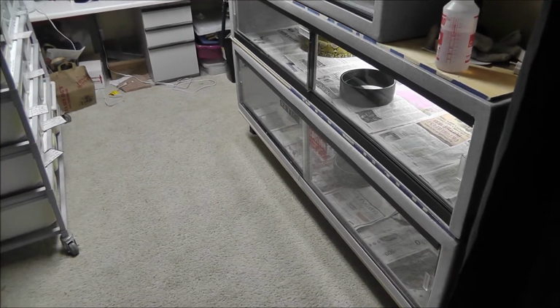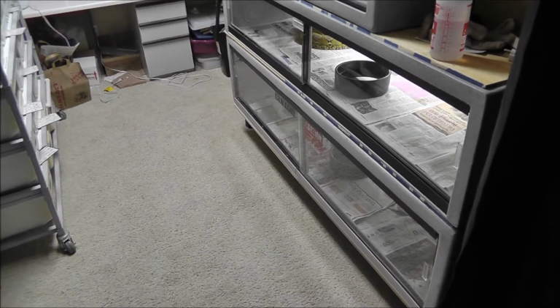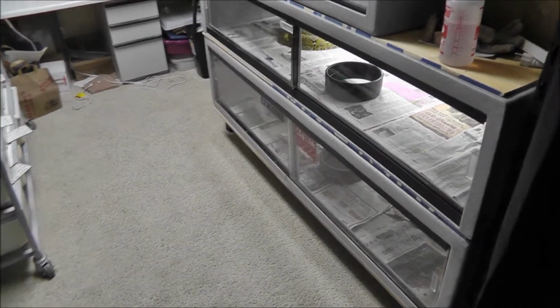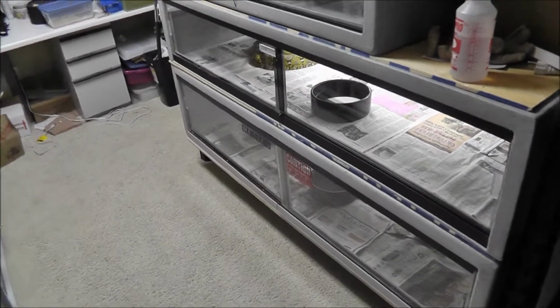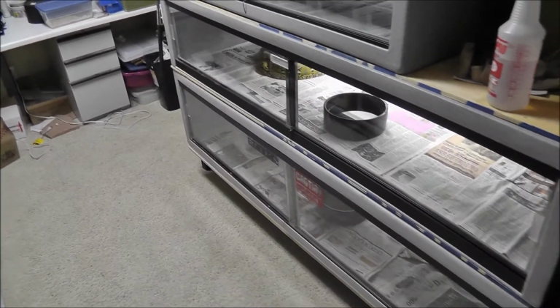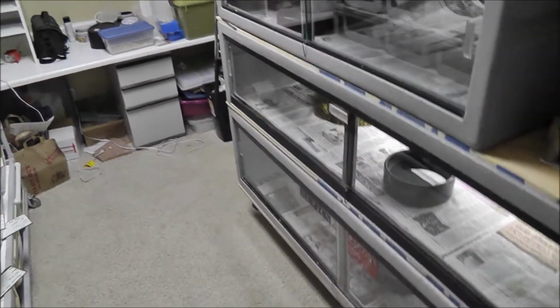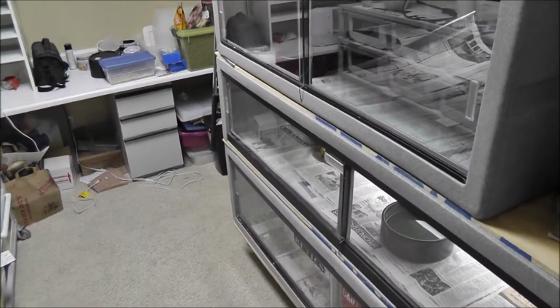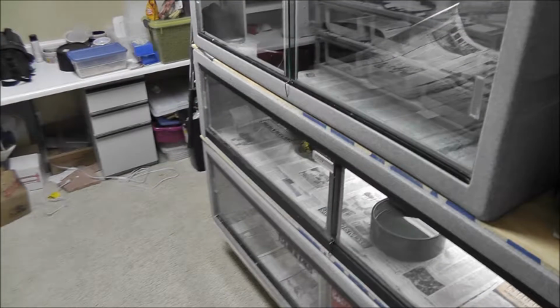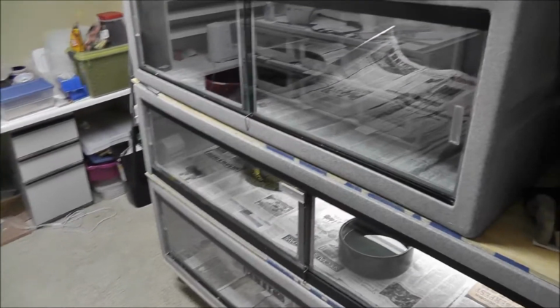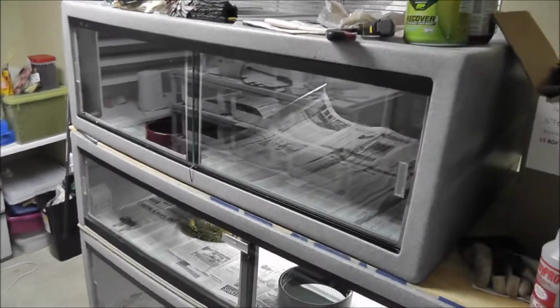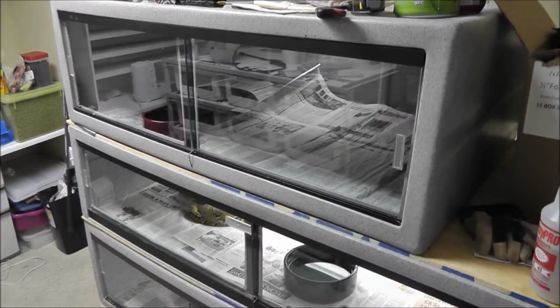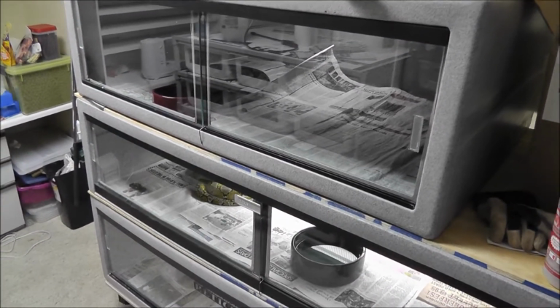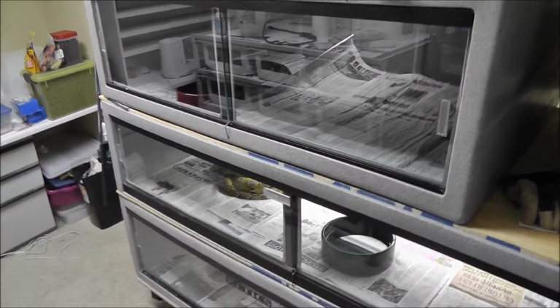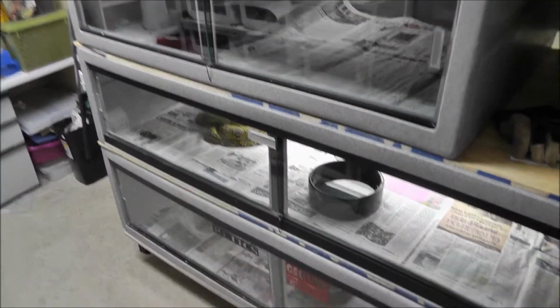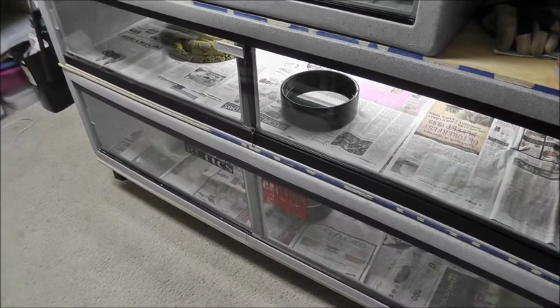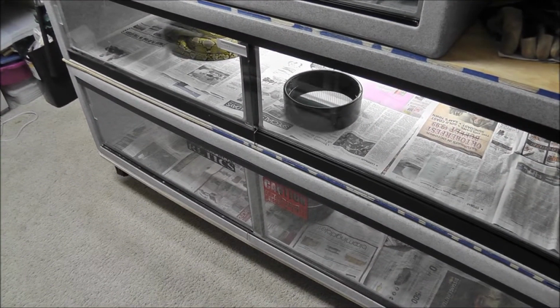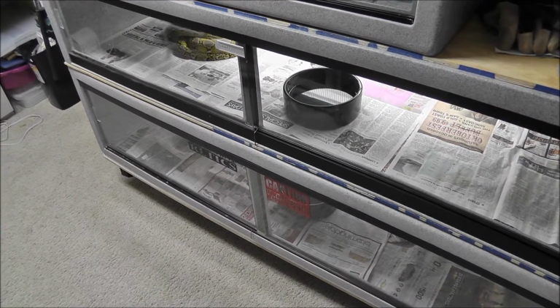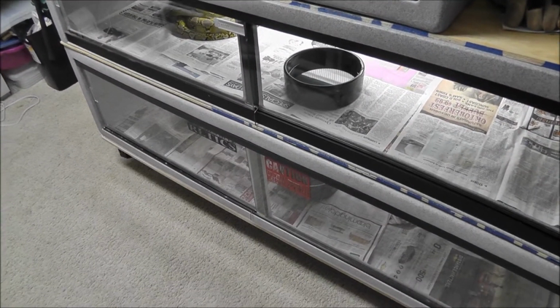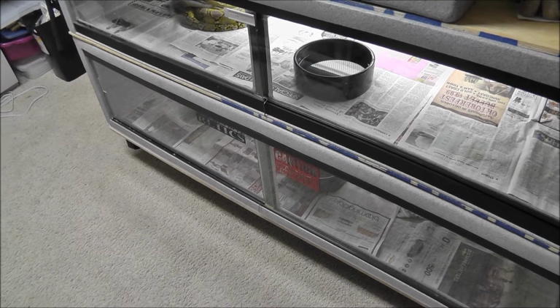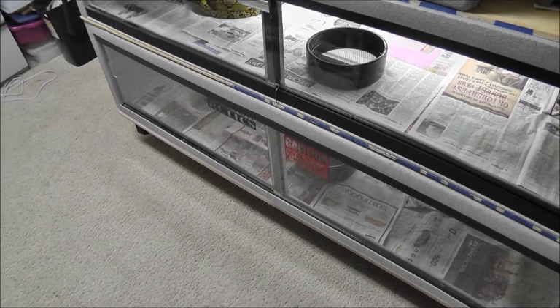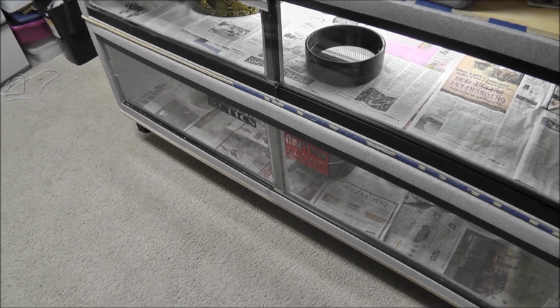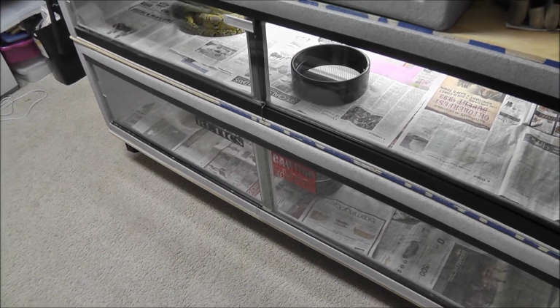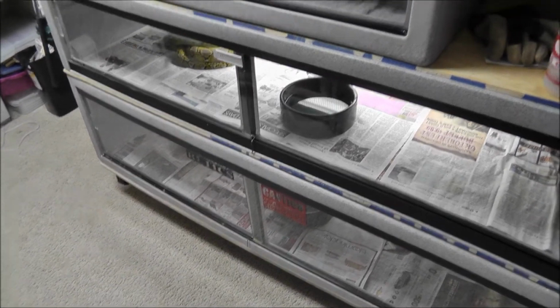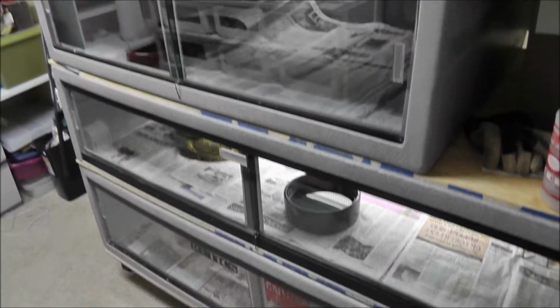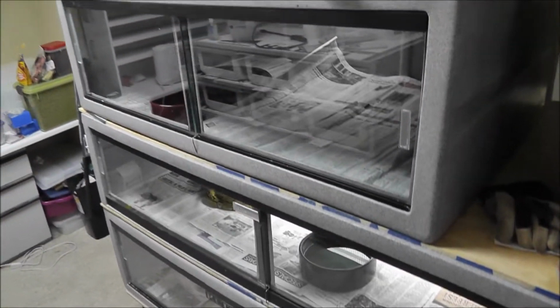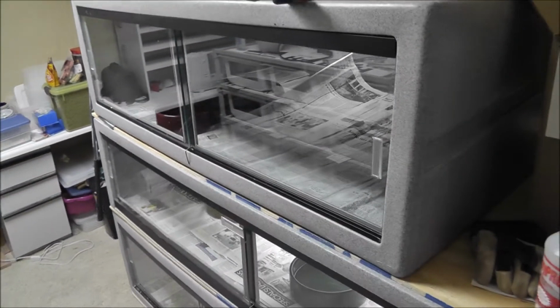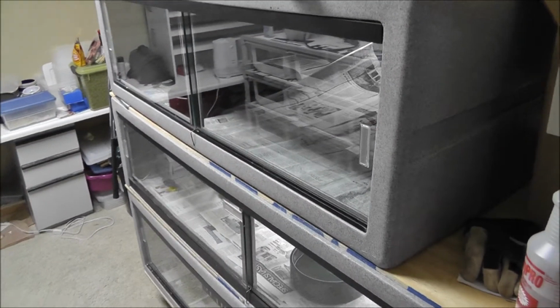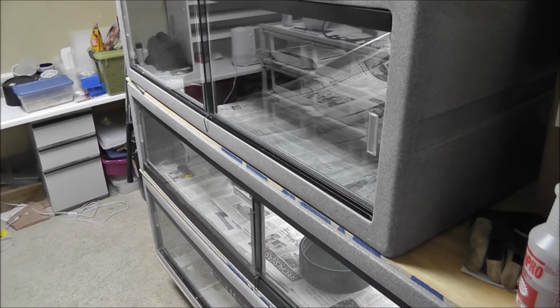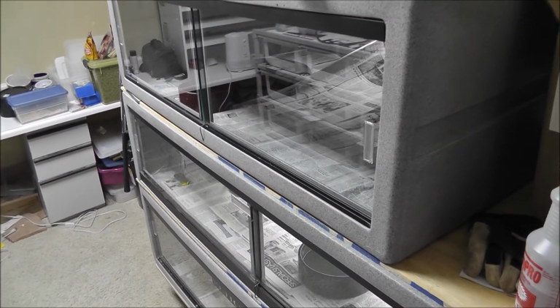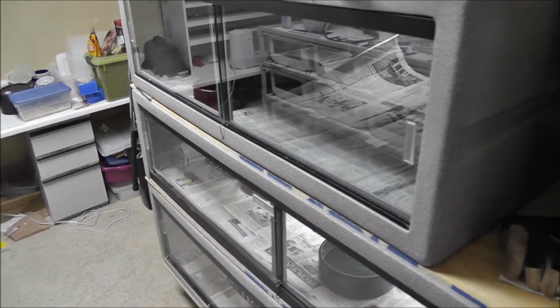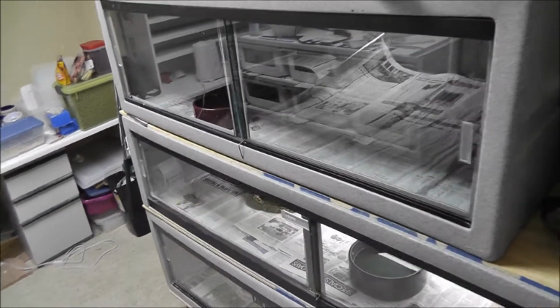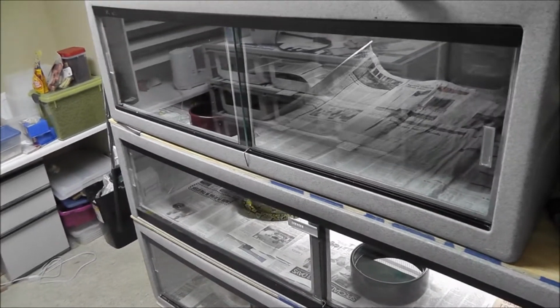What's up YouTube, it's Tyson from Sensei Snakes. I thought I'd start shooting some update videos, and first I want to do an update video of the retics that I have.